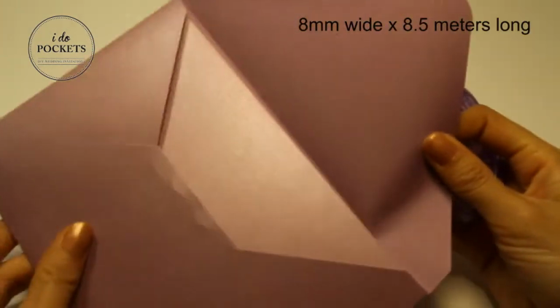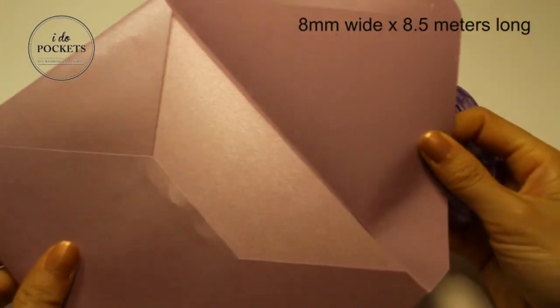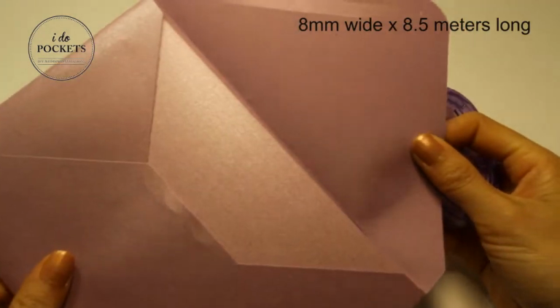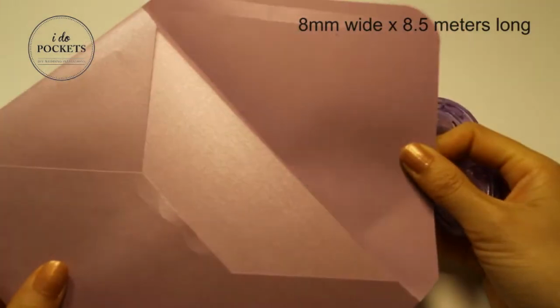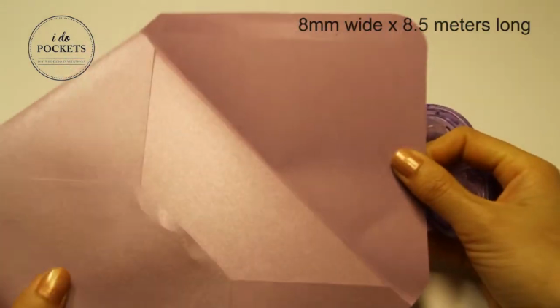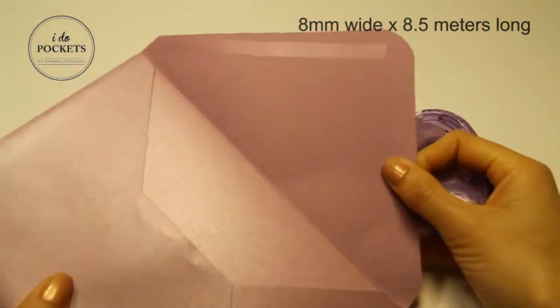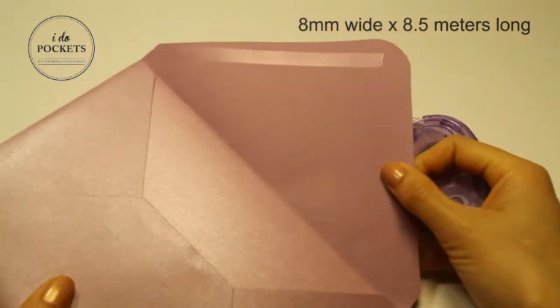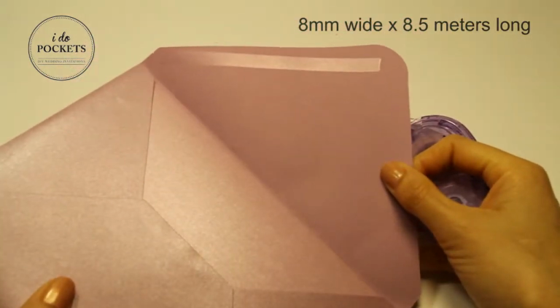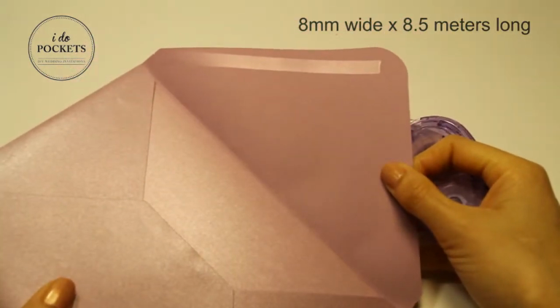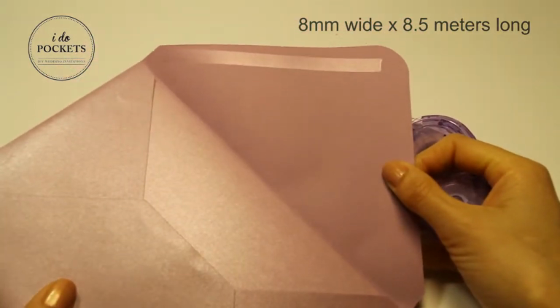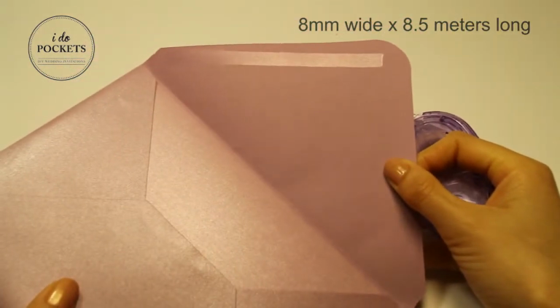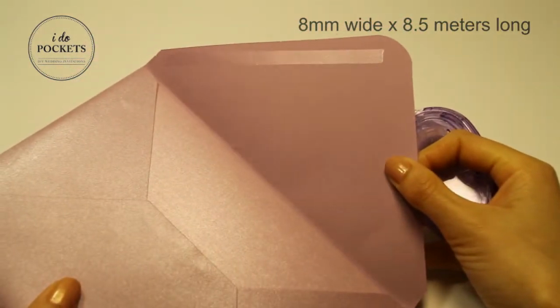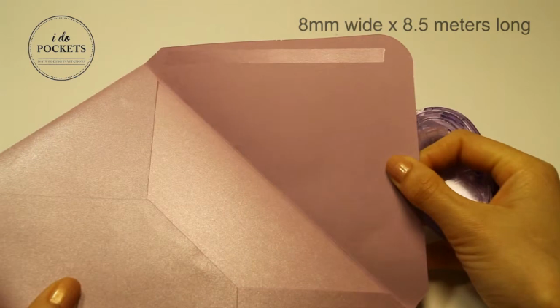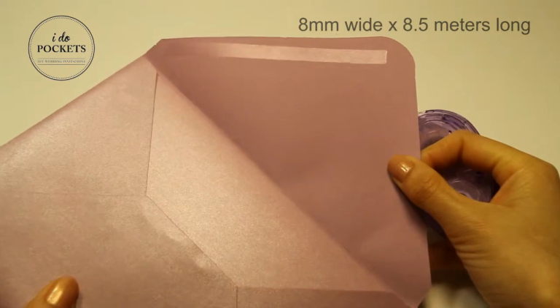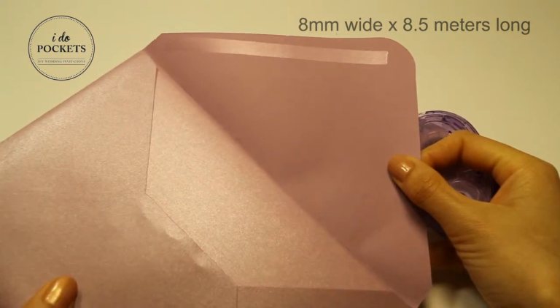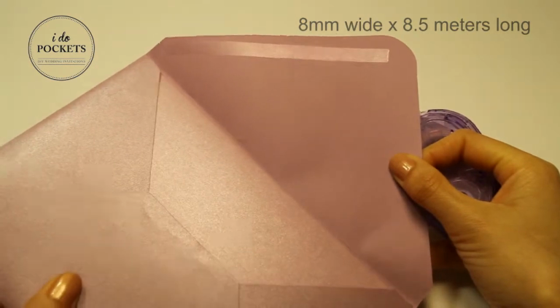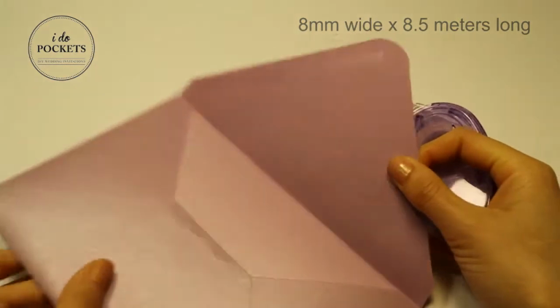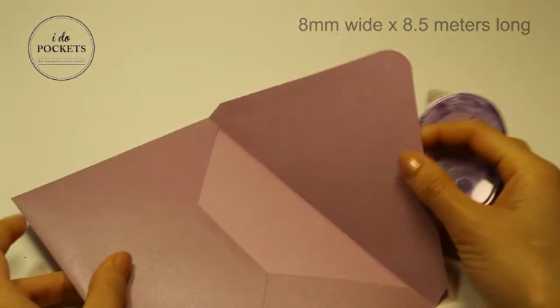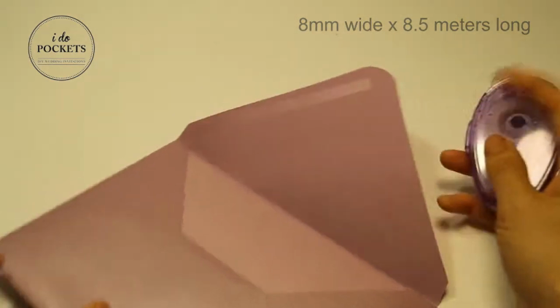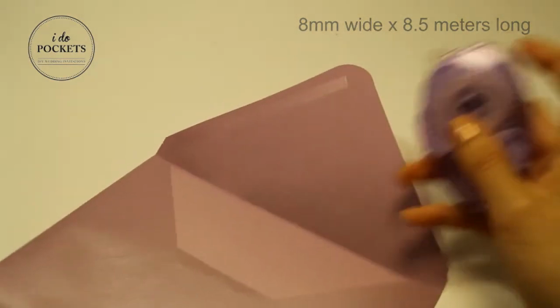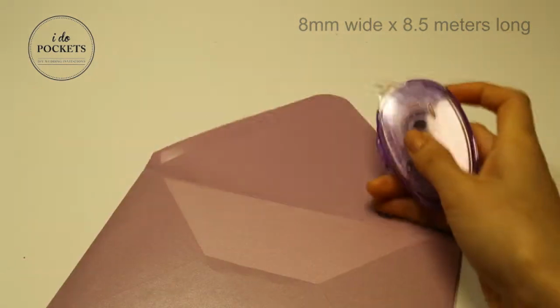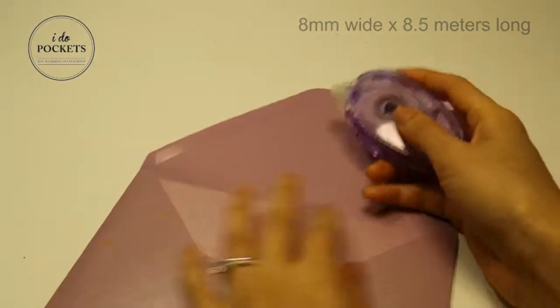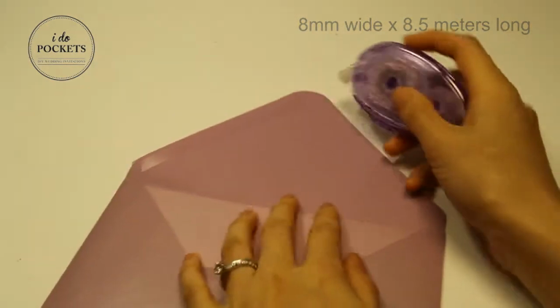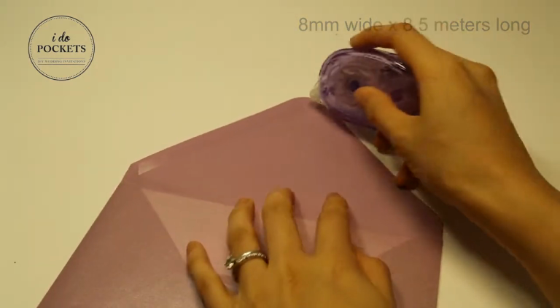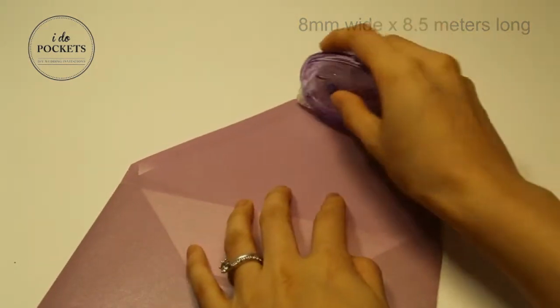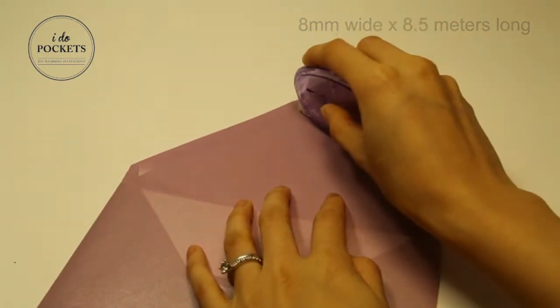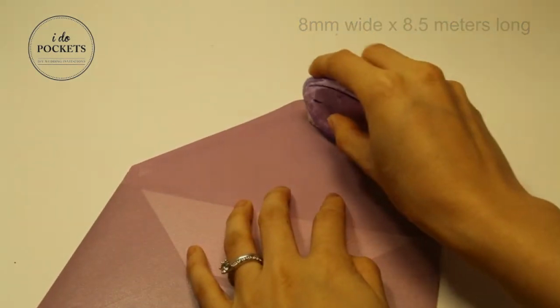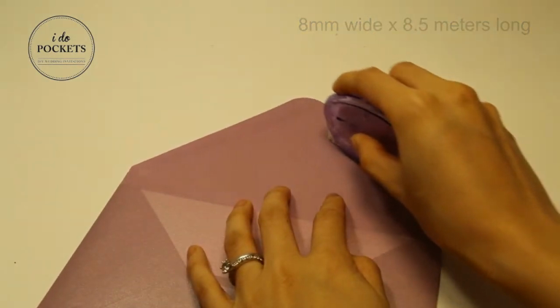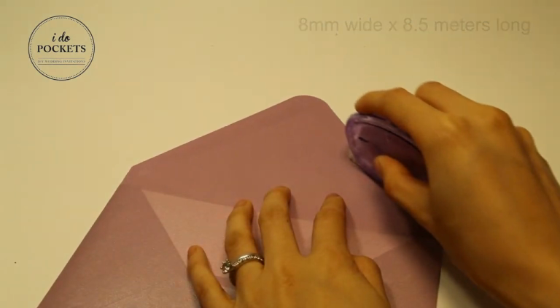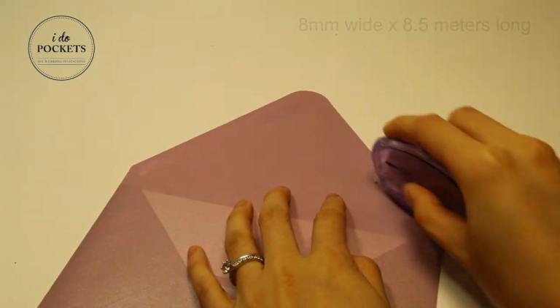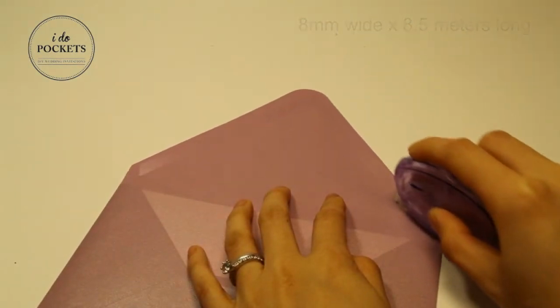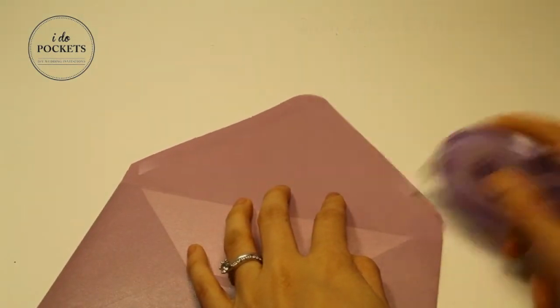The tape itself is 8mm wide and 8.5m long, which is longer than other glue tapes. This means it will last longer.